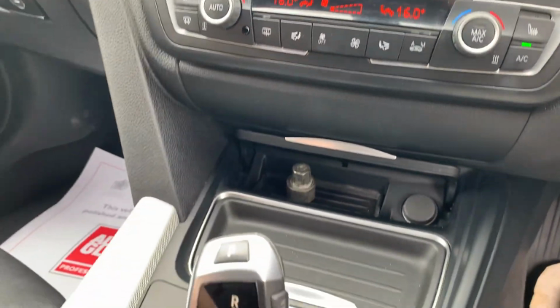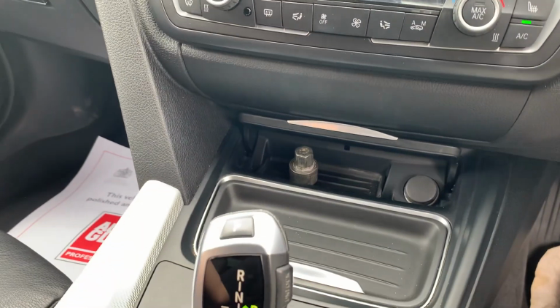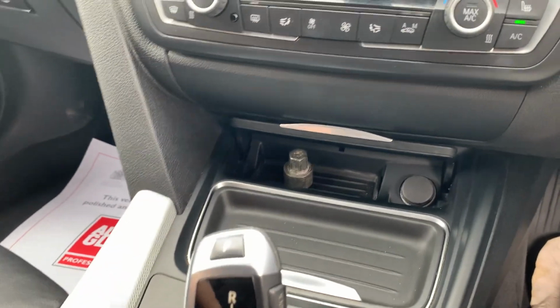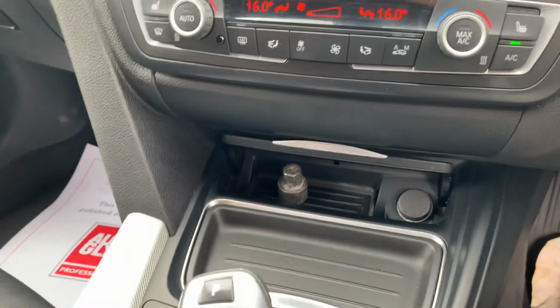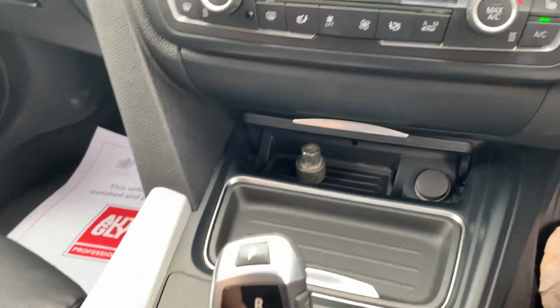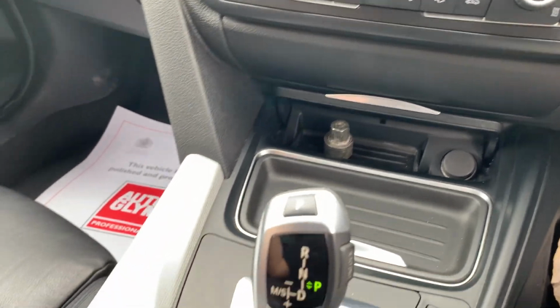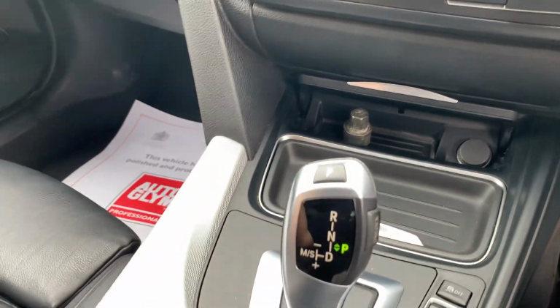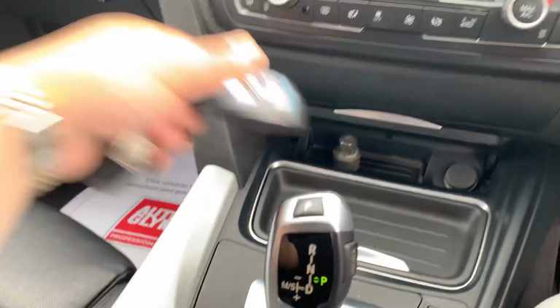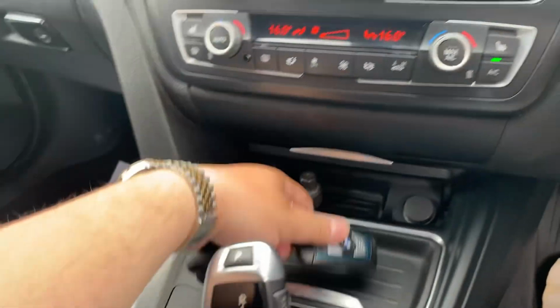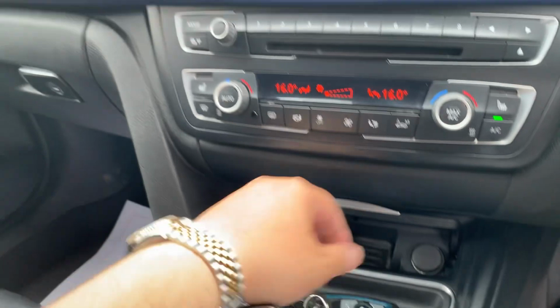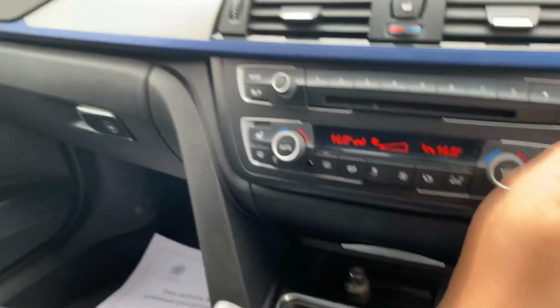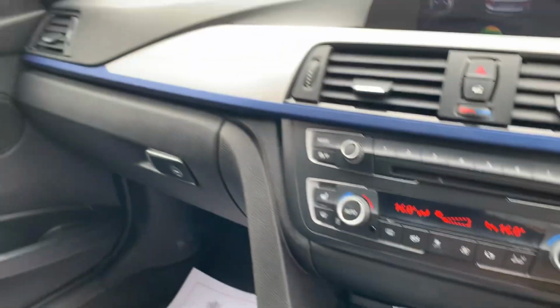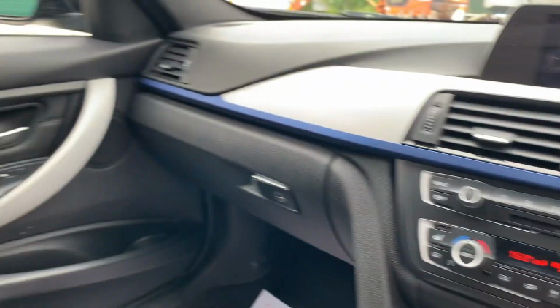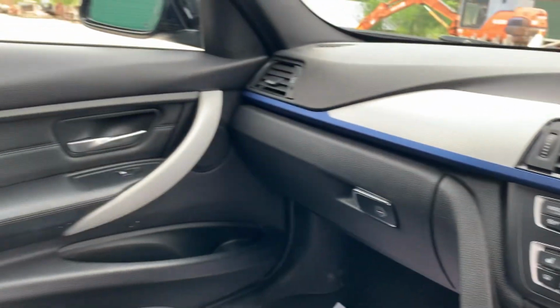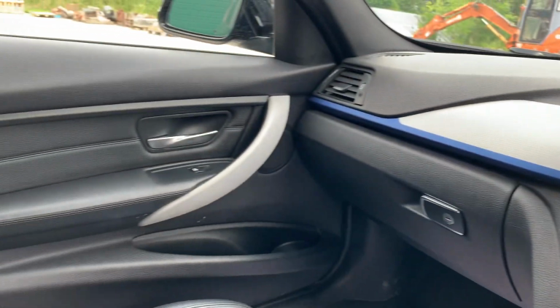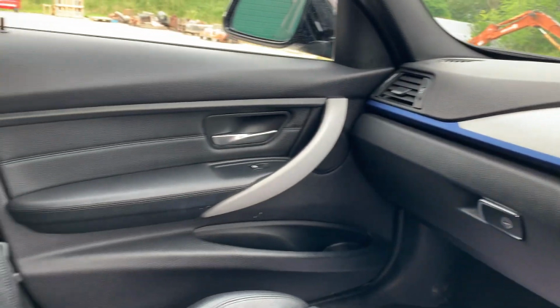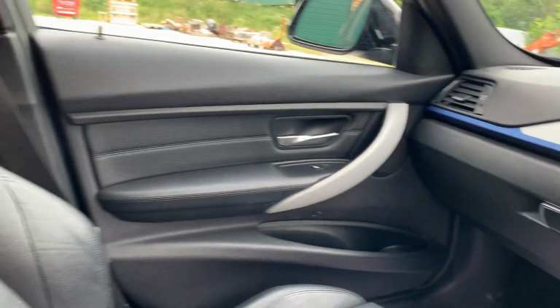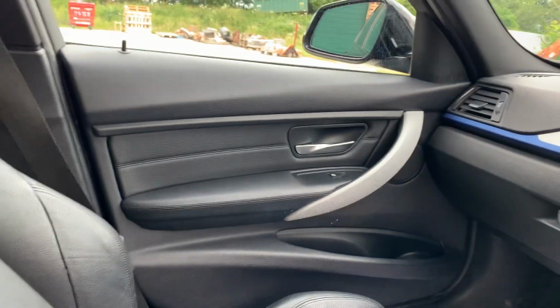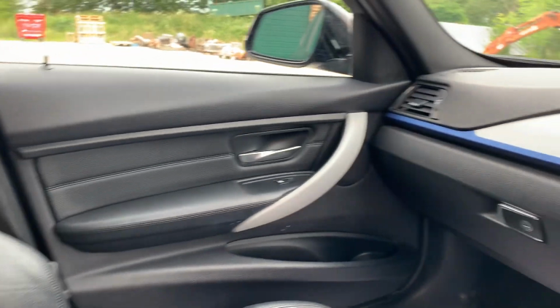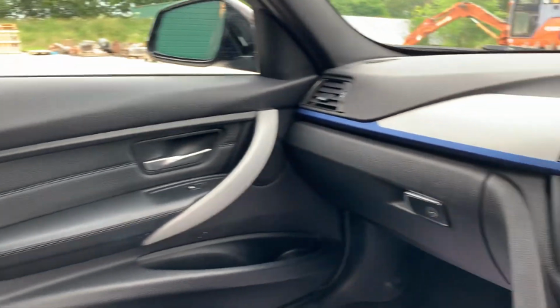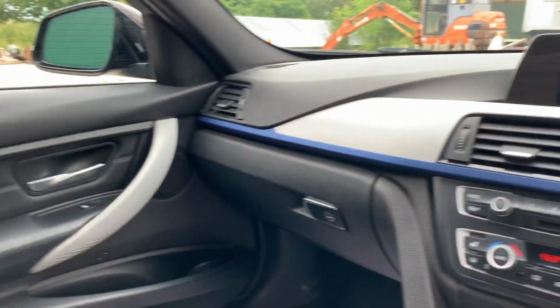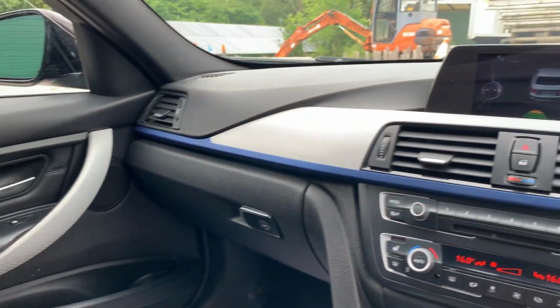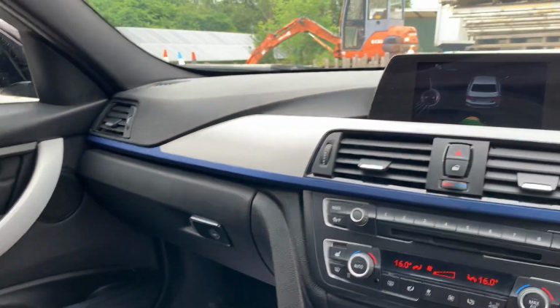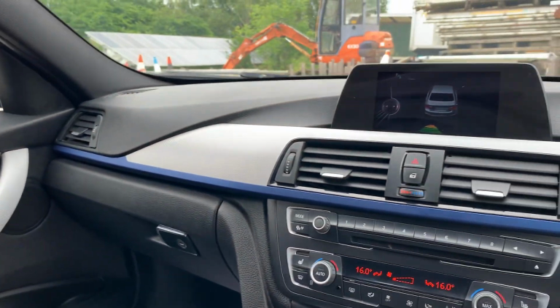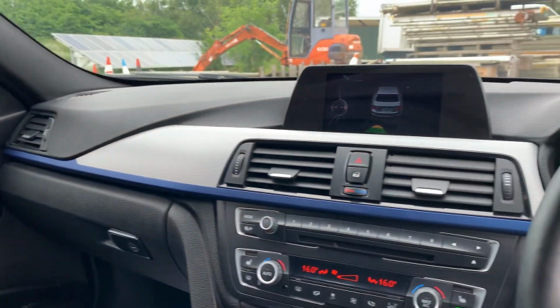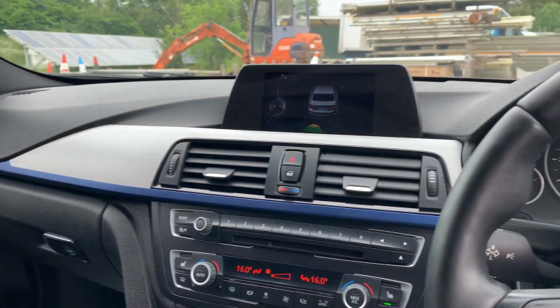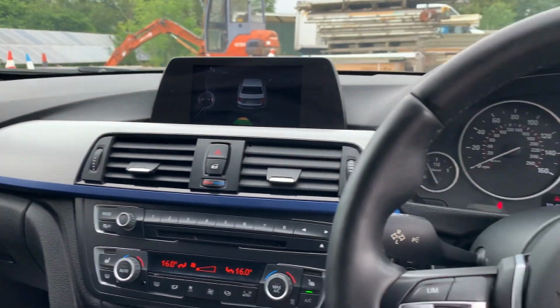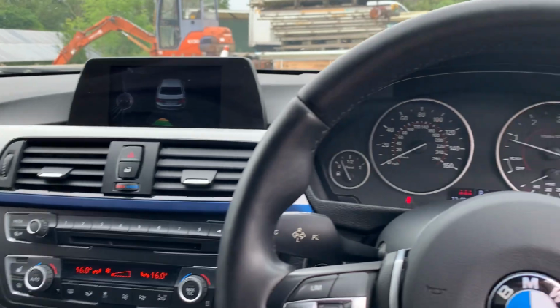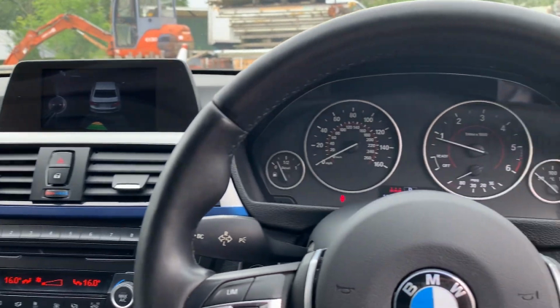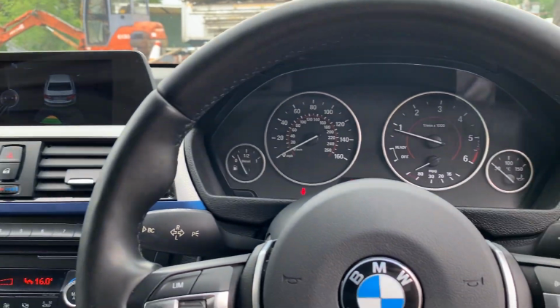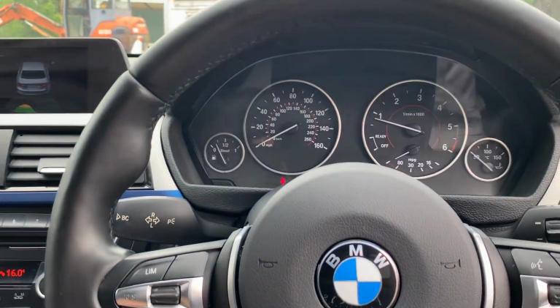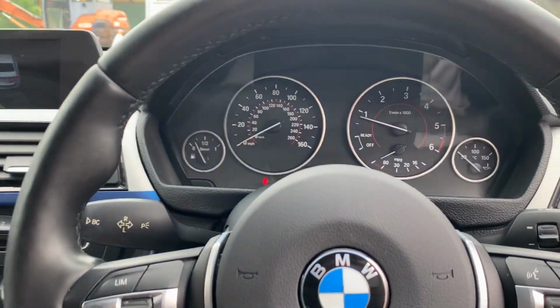Two keys, lock and wheel nuts all present. It drives absolutely lovely and is very fuel efficient as well.